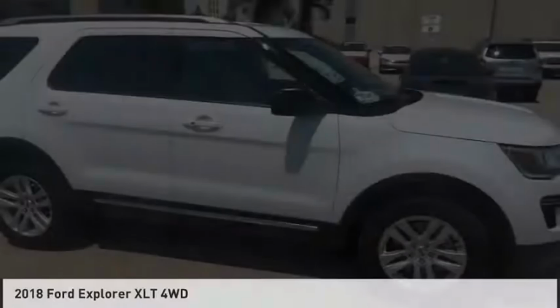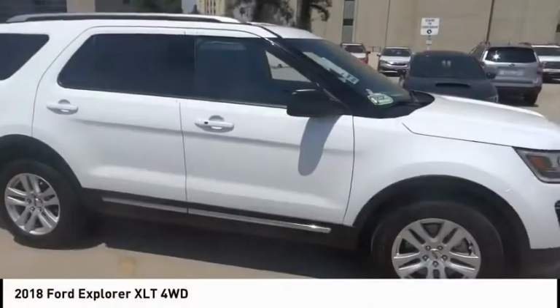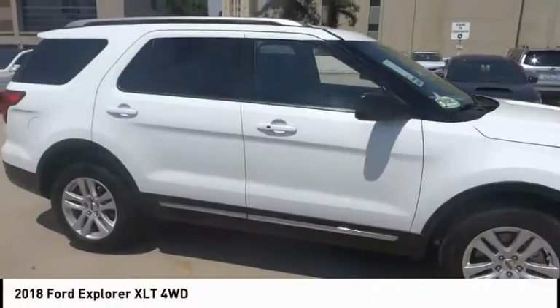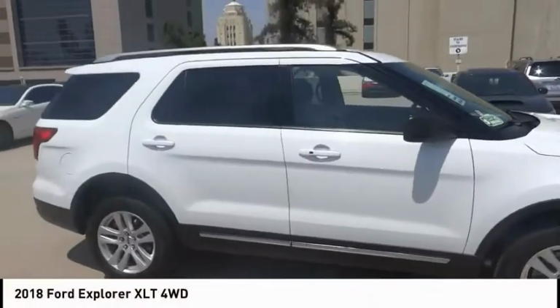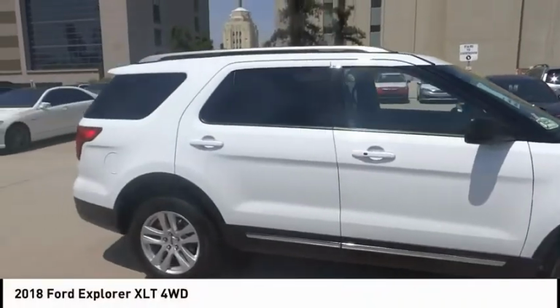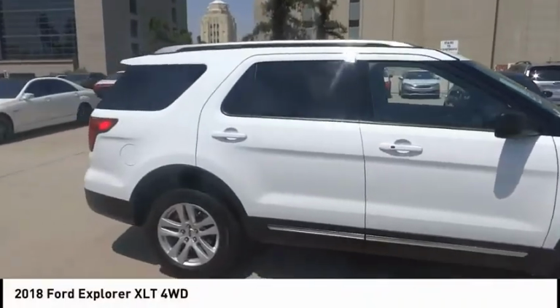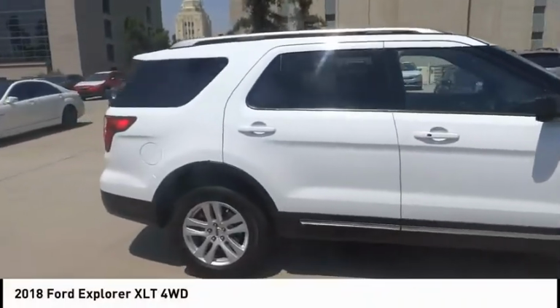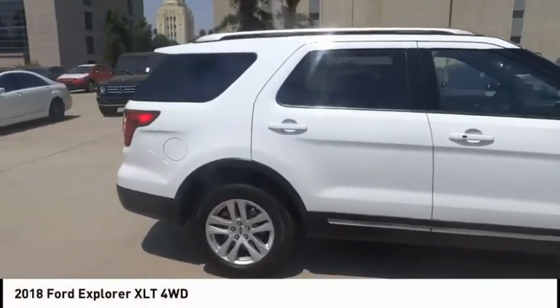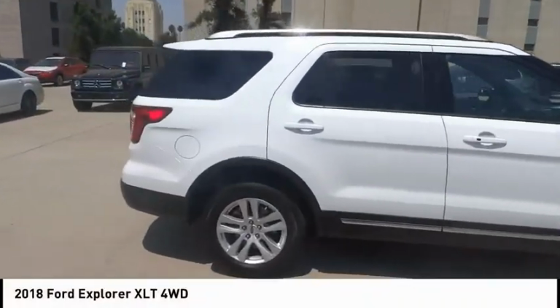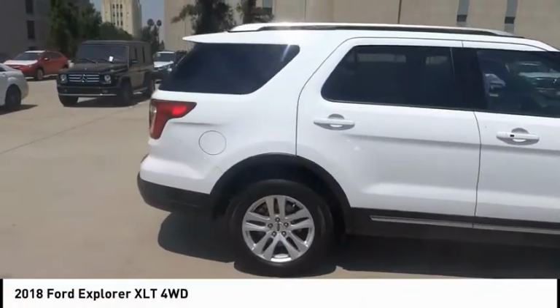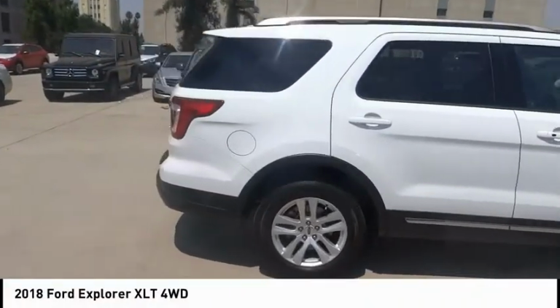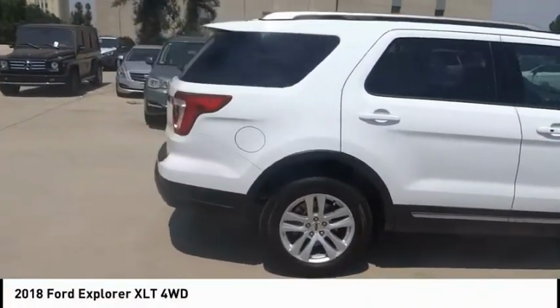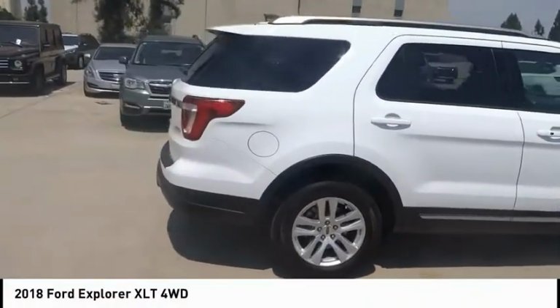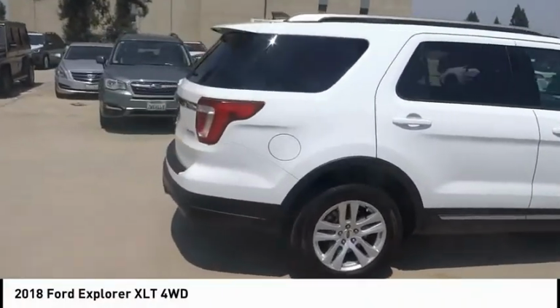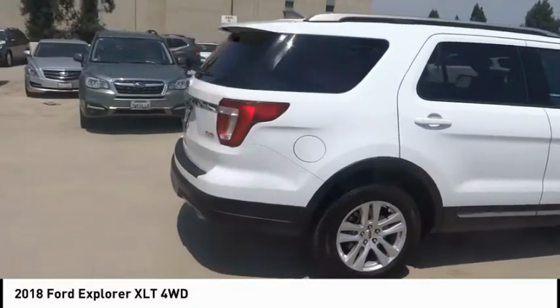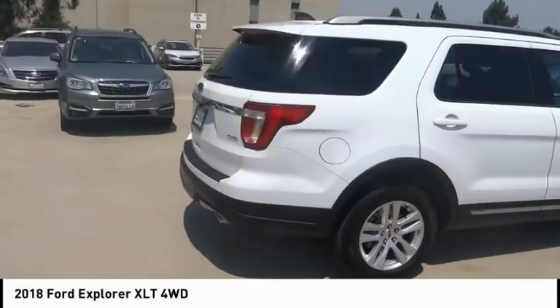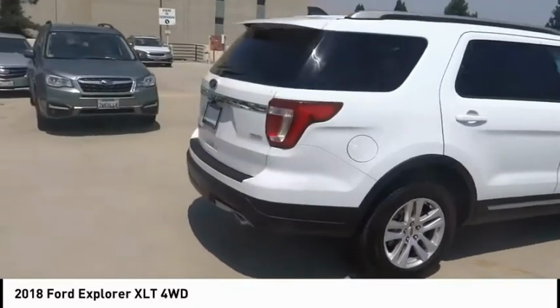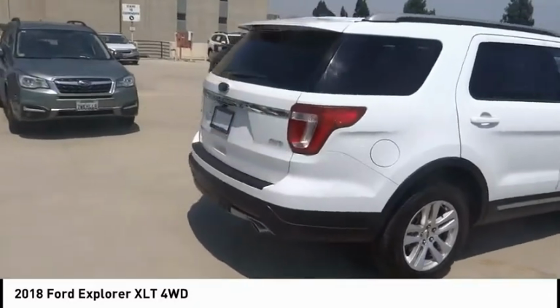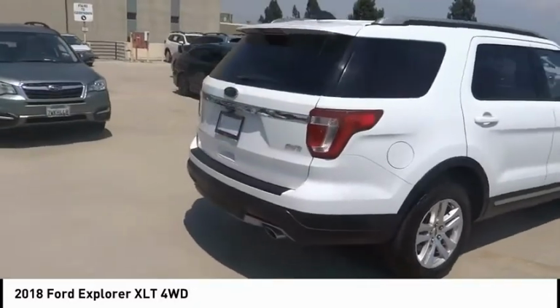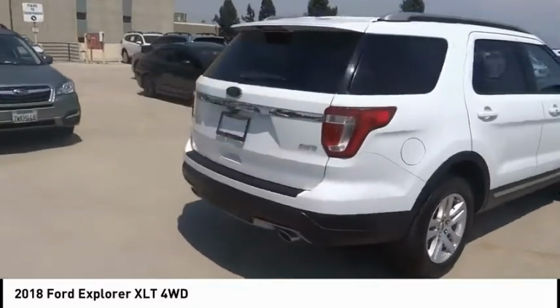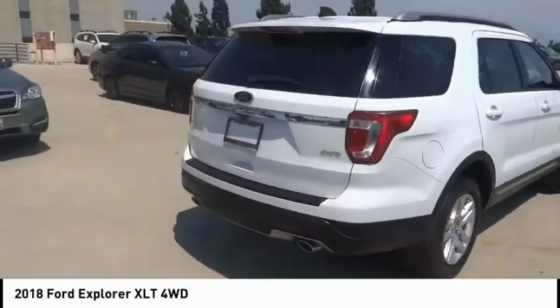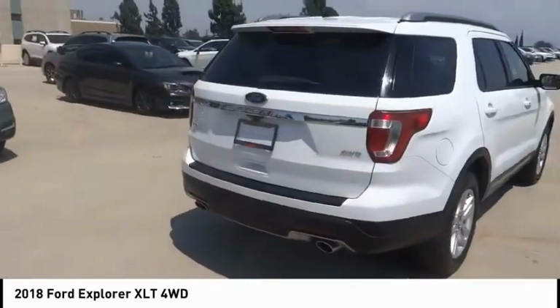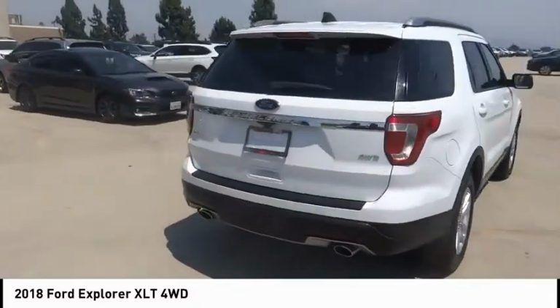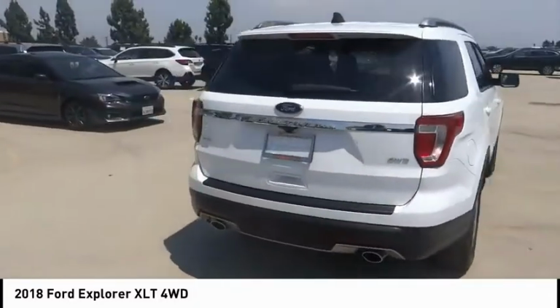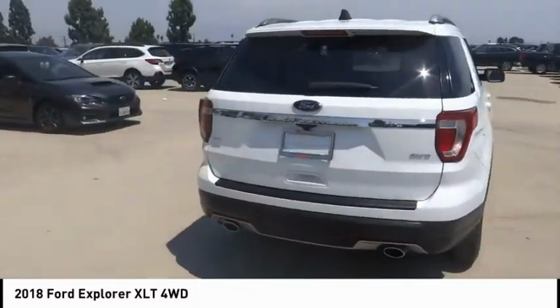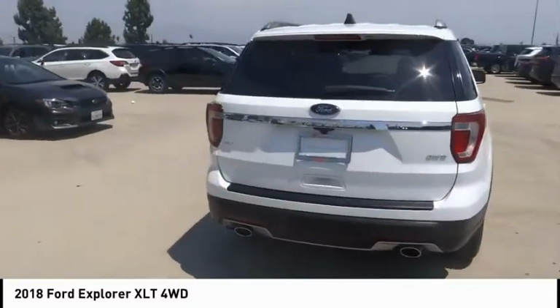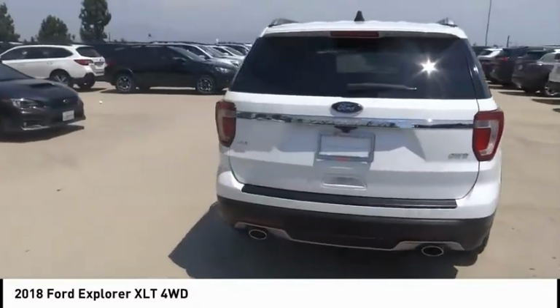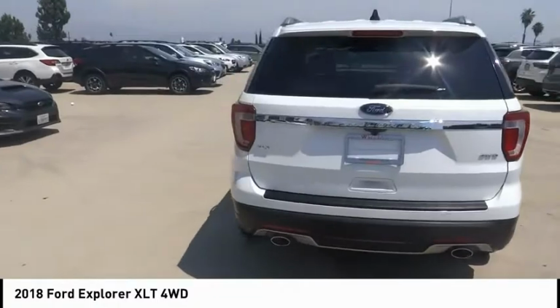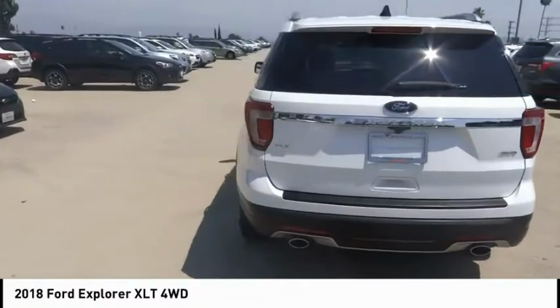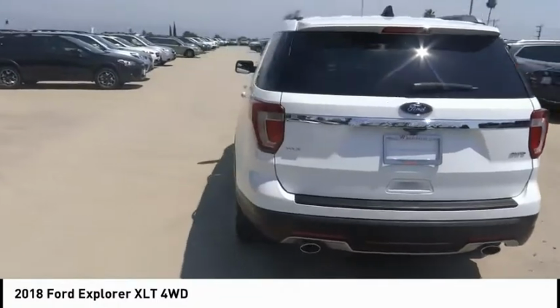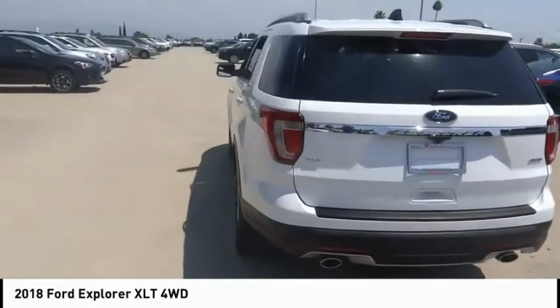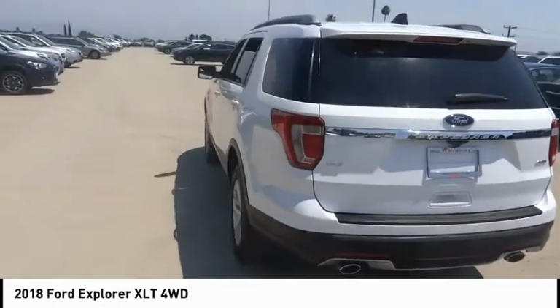You are going to love the 2018 Explorer. You've got a lot of capabilities to call on in a Ford Explorer. Don't underestimate your choices. This vehicle has less than 20,000 miles.